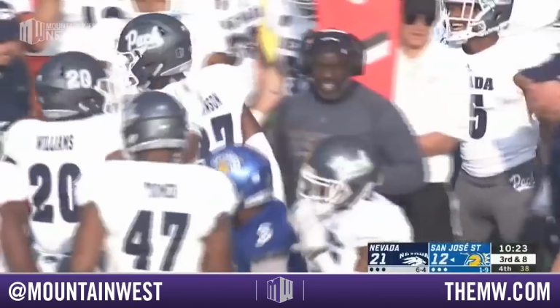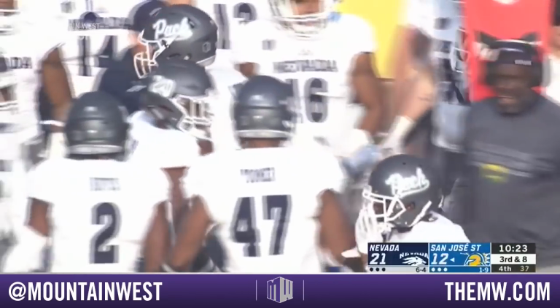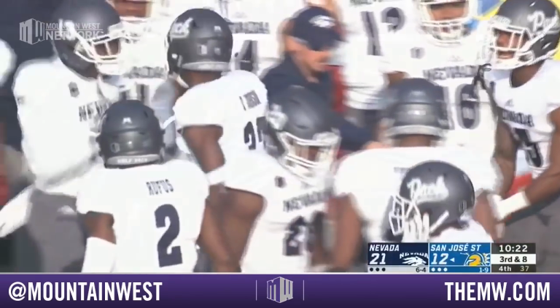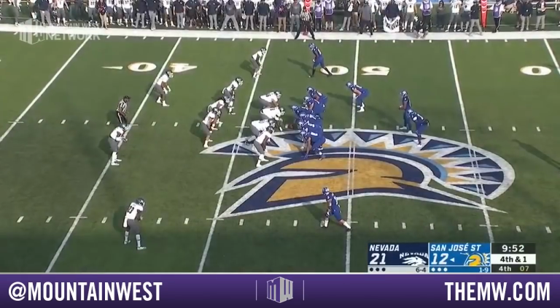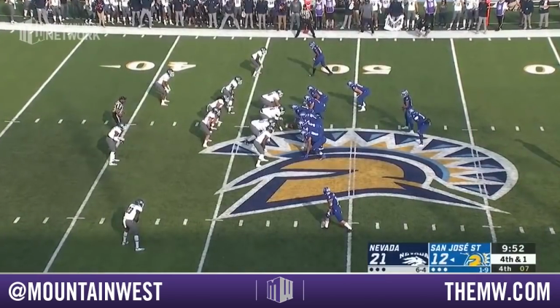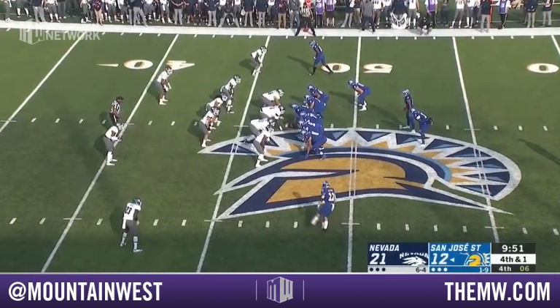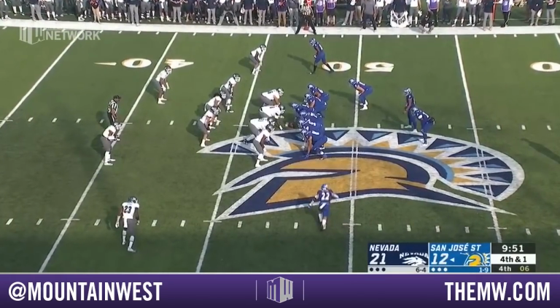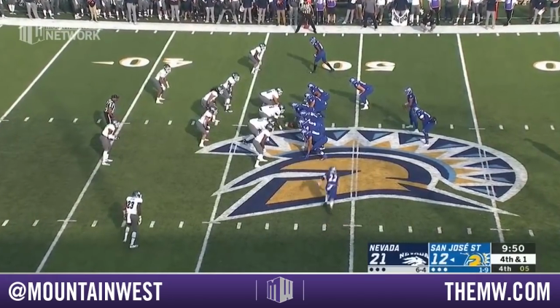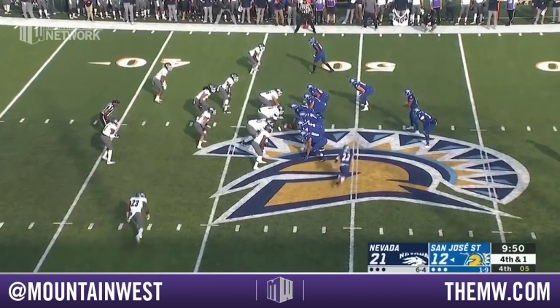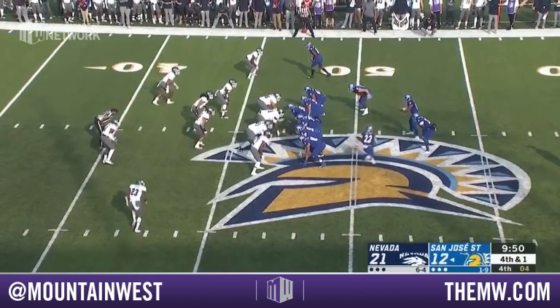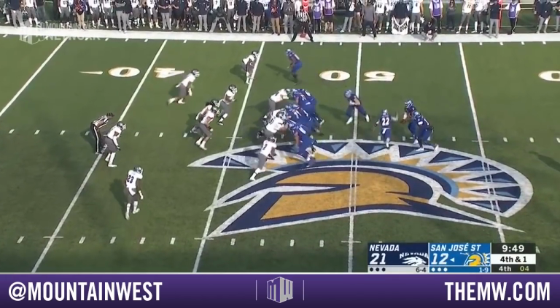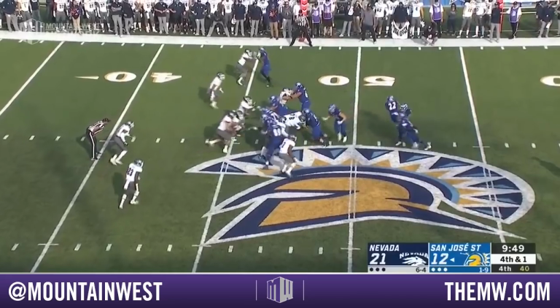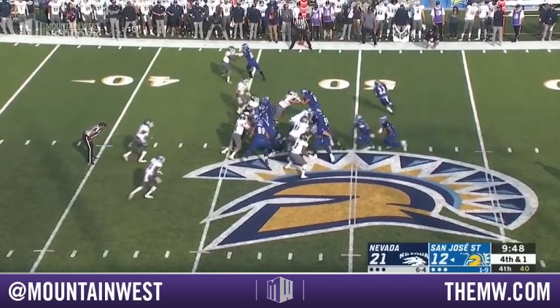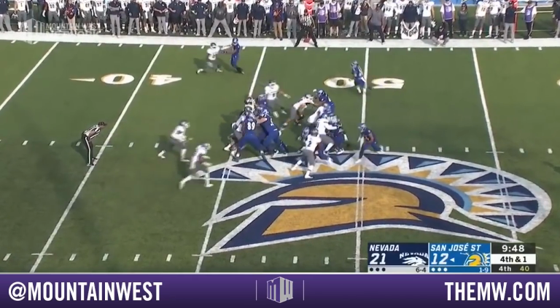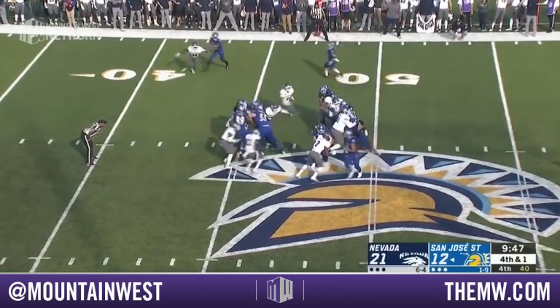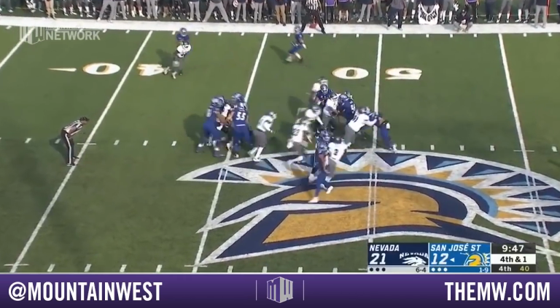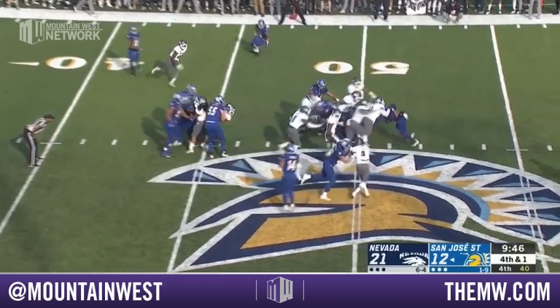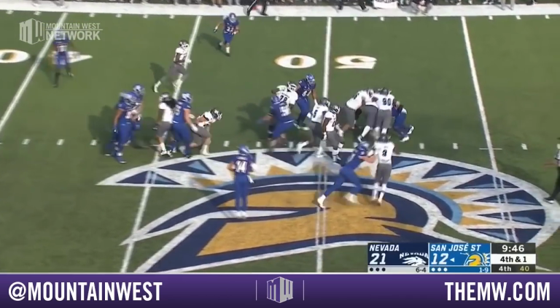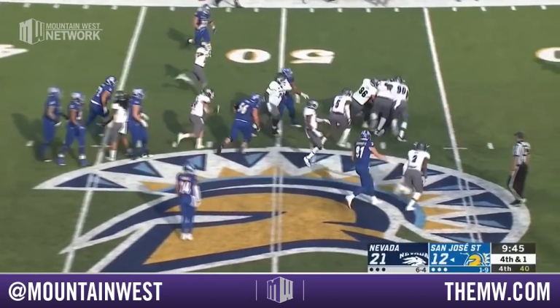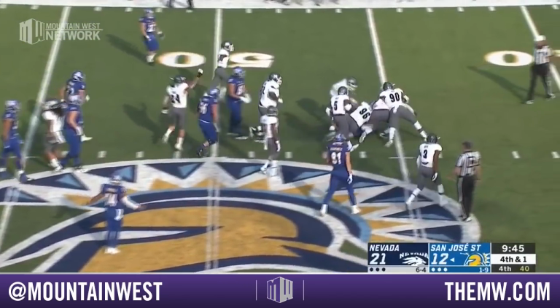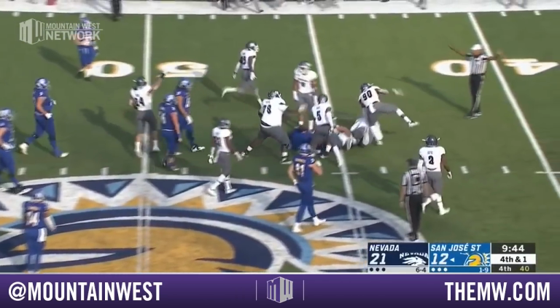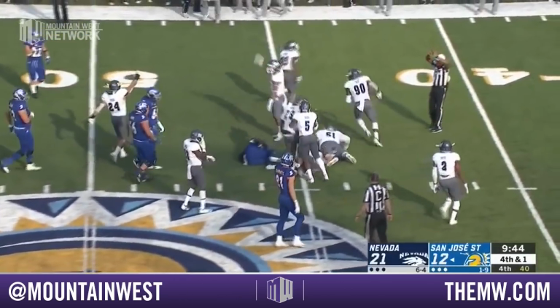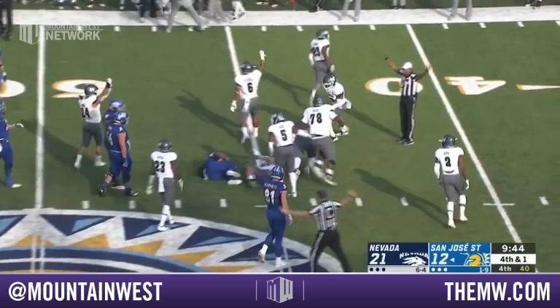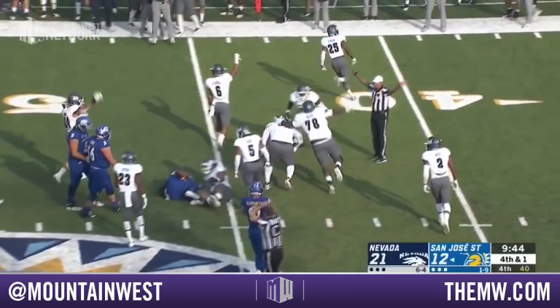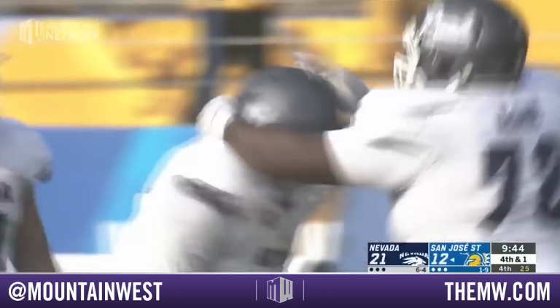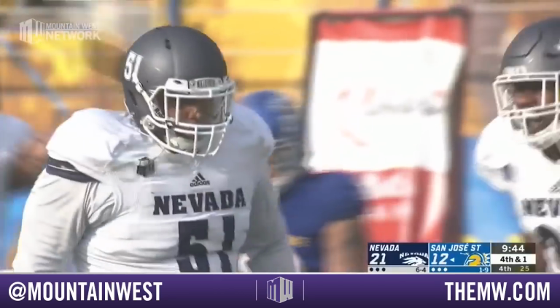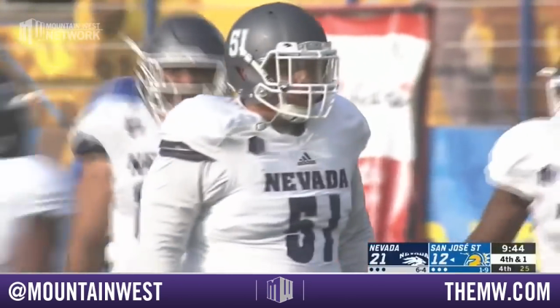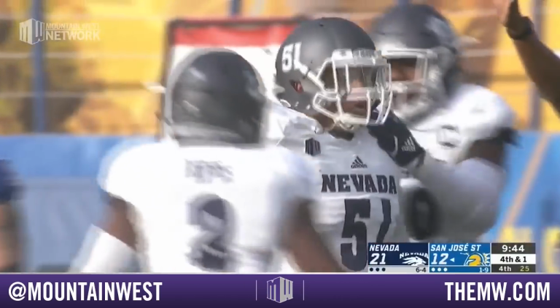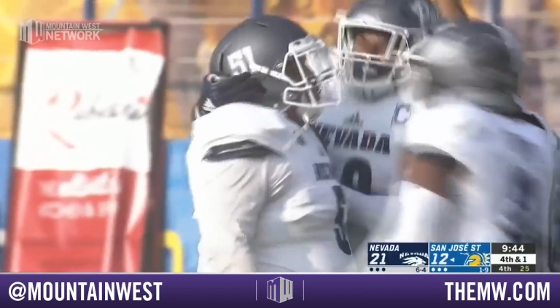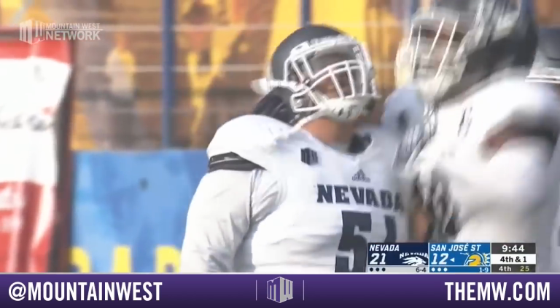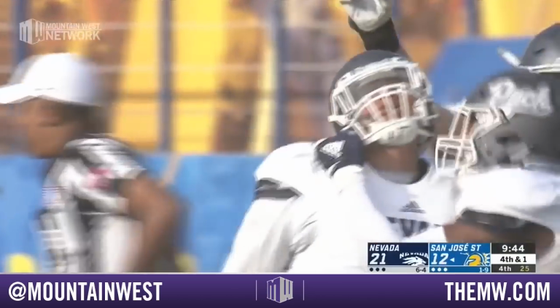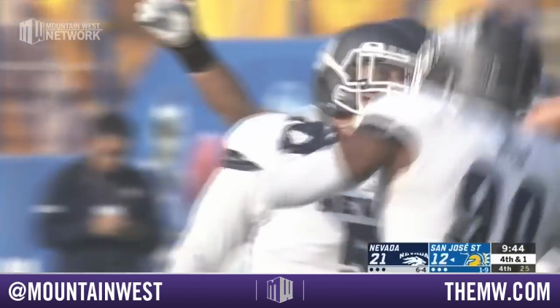Let's see where they mark this thing — keep the drive going. Cottrell in motion. Handoff. Packer hit in the backfield and driven backwards. That was Dom Peterson, the redshirt freshman. And Nevada takes over on downs.